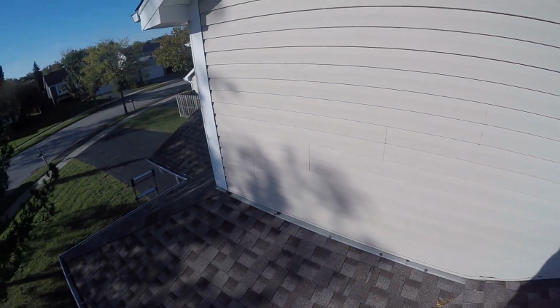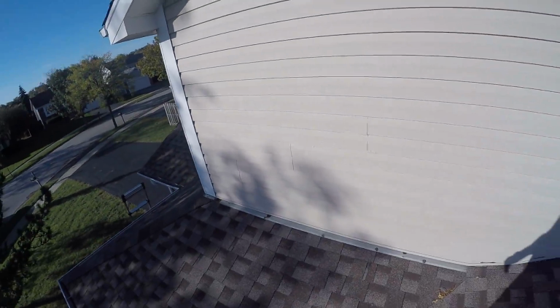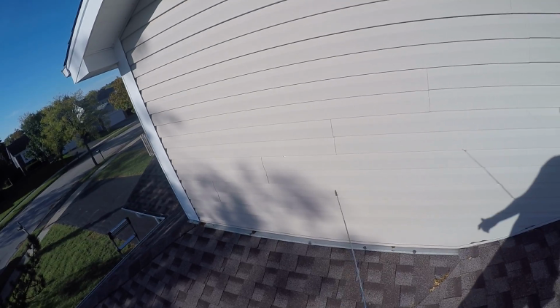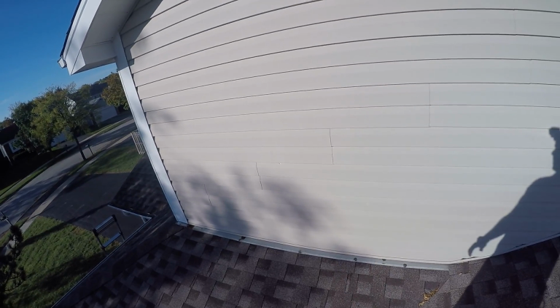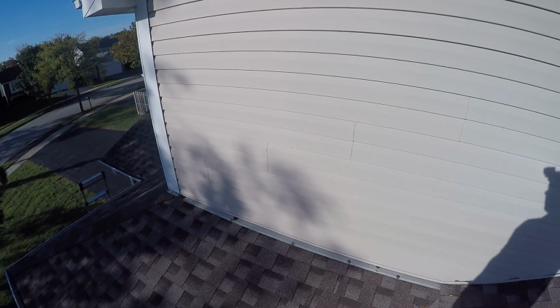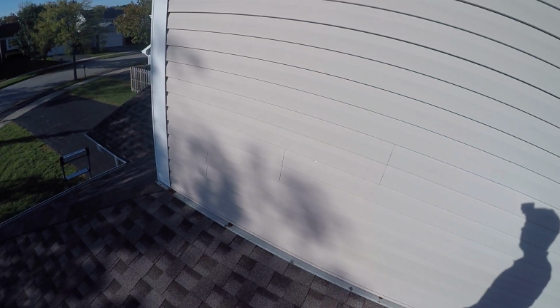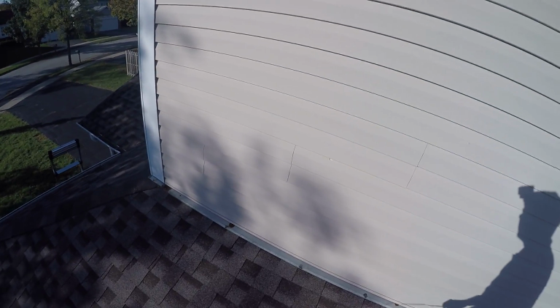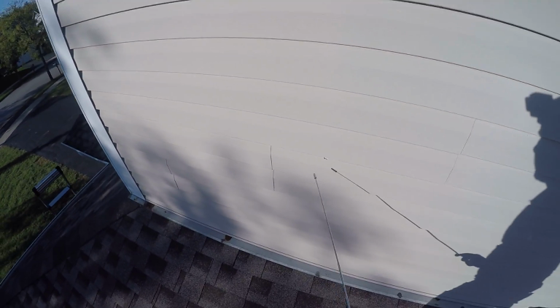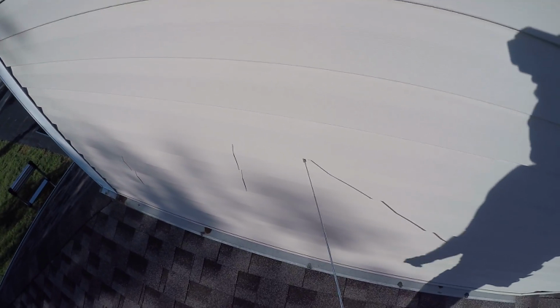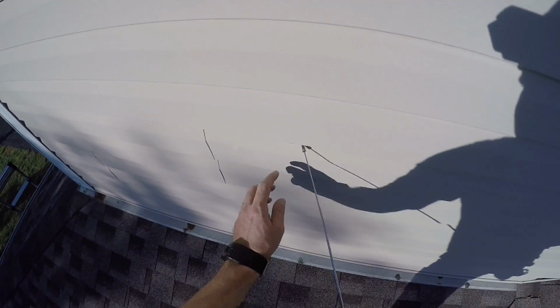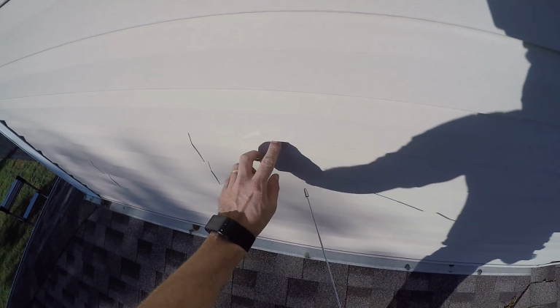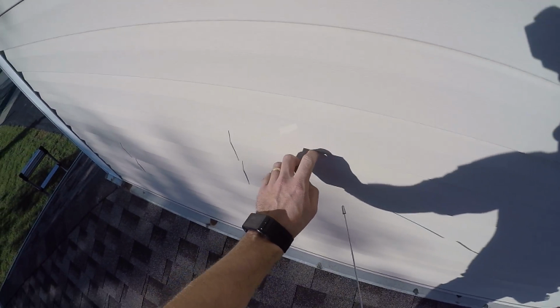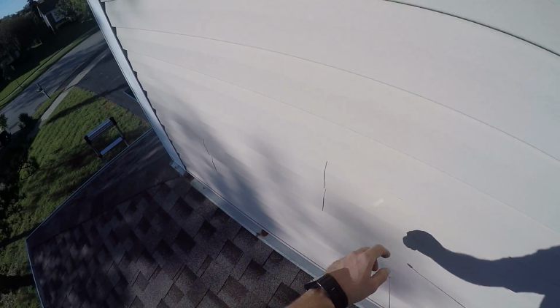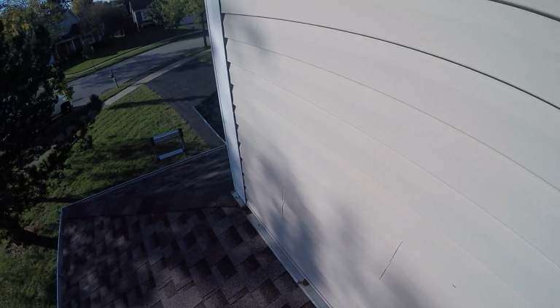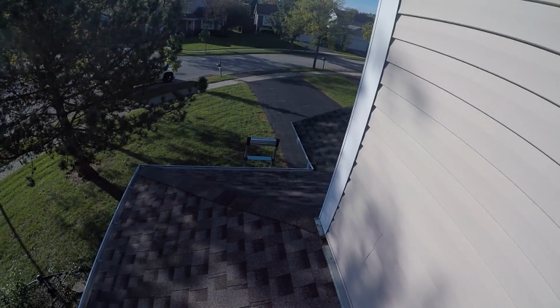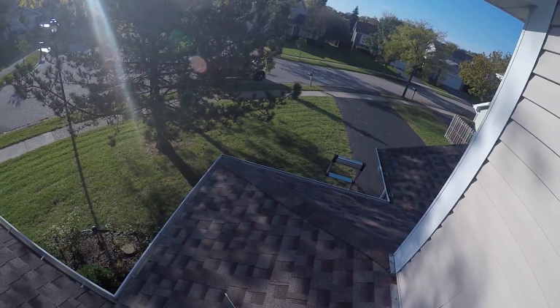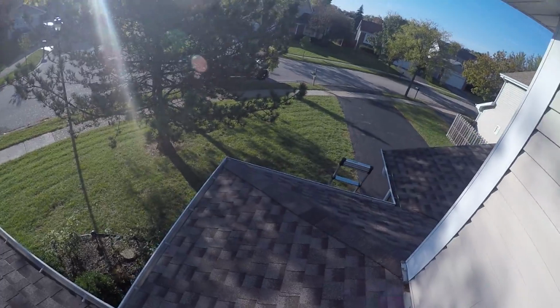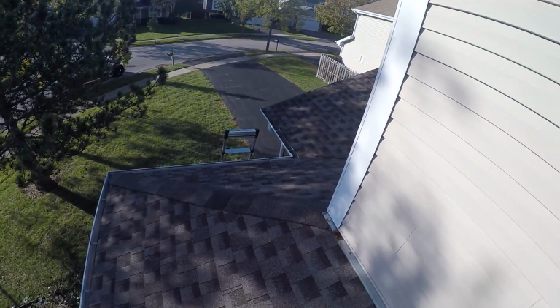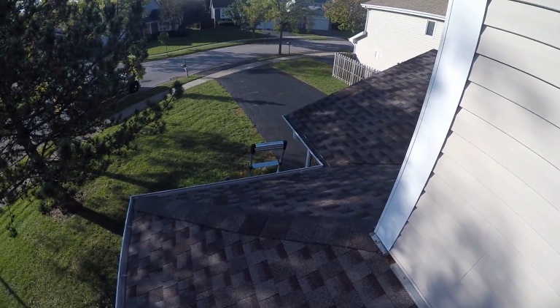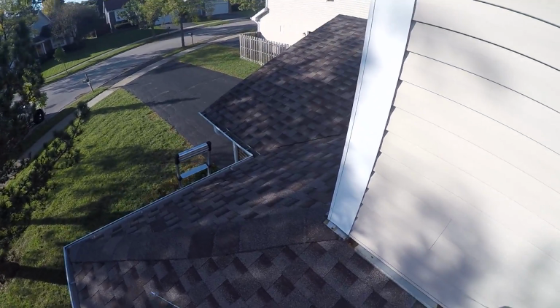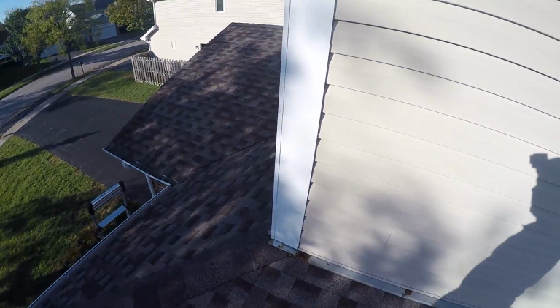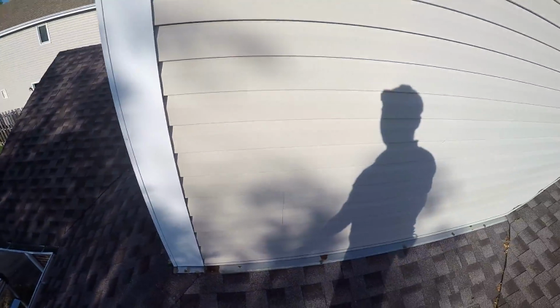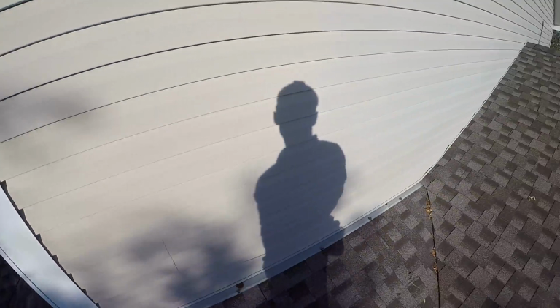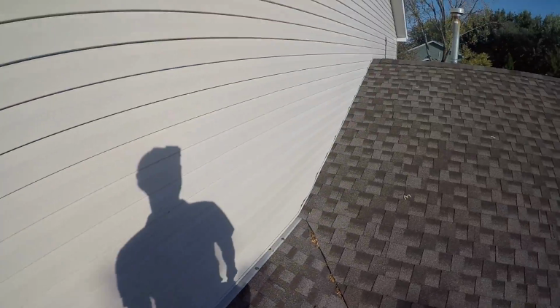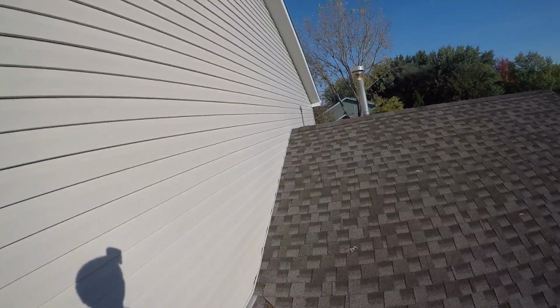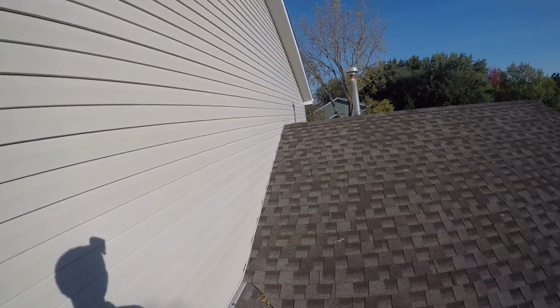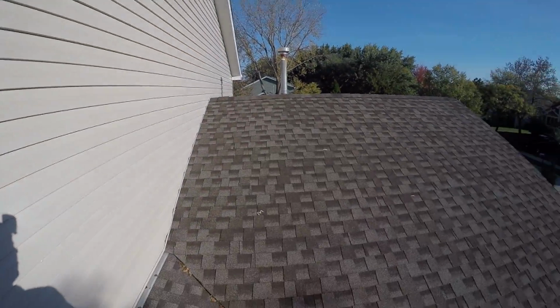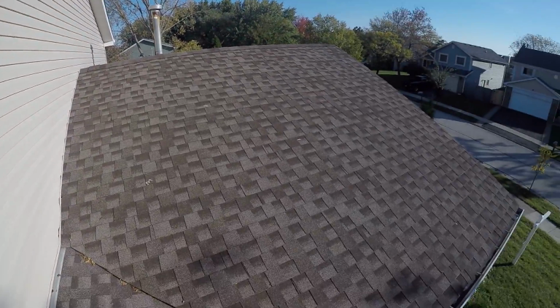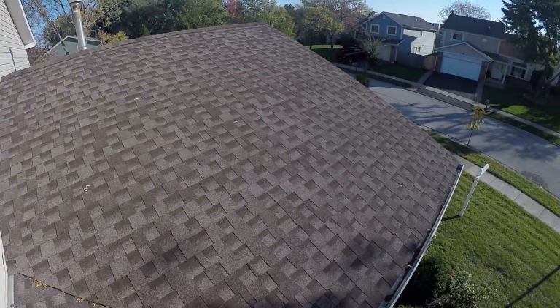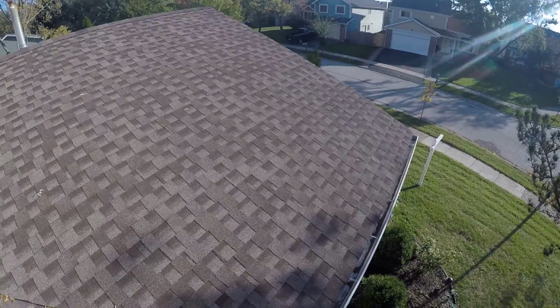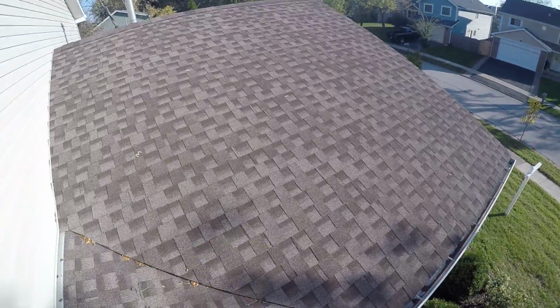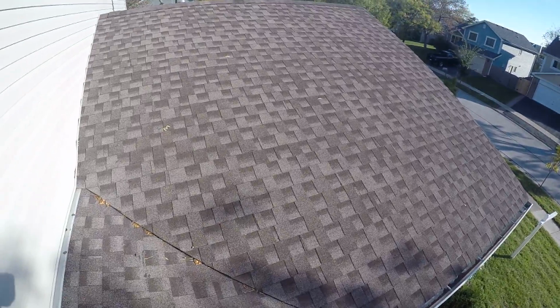And same thing with siding — you don't want to get water back behind here. In this case, this house was sold recently, so whoever buys this house is going to get a house full of hail damage unfortunately. It is what it is.